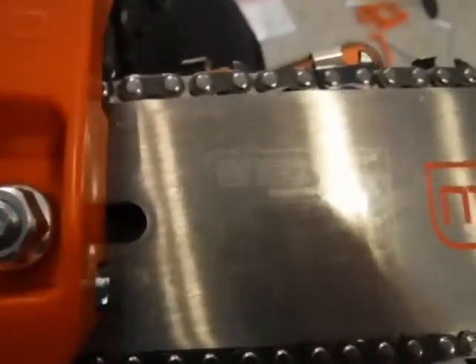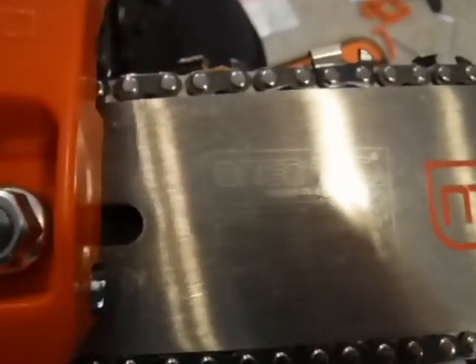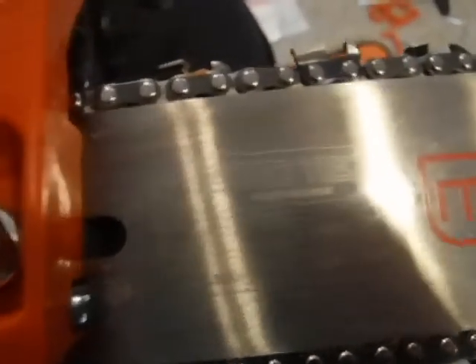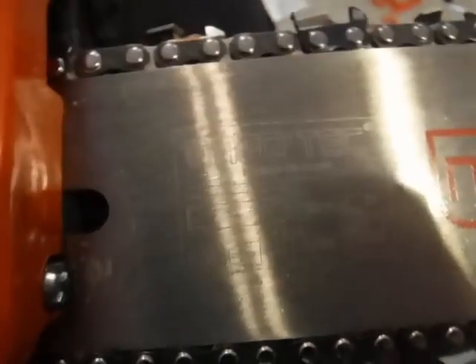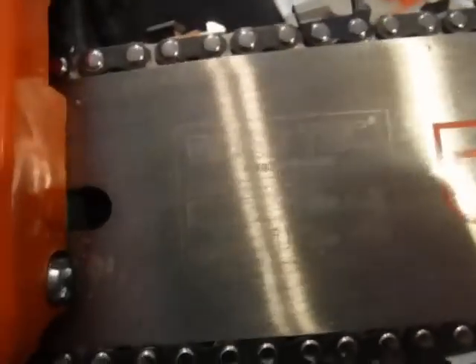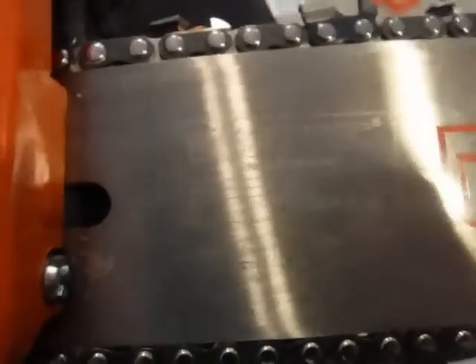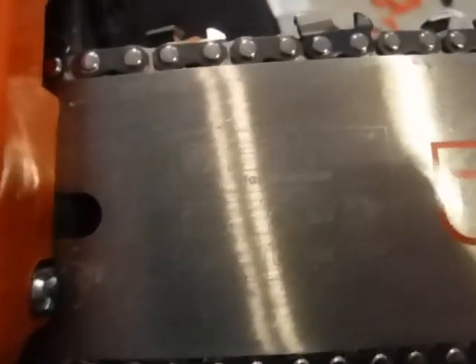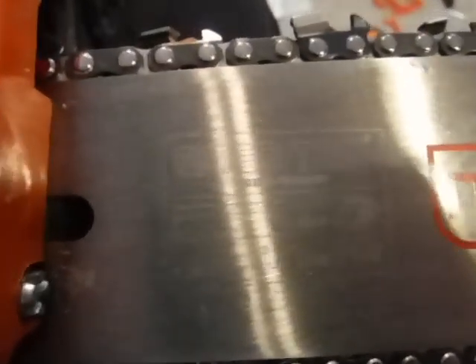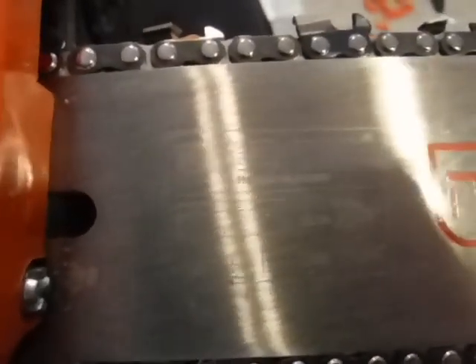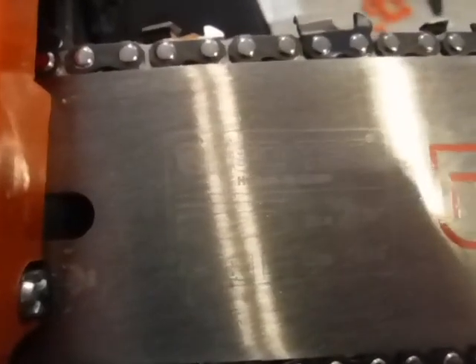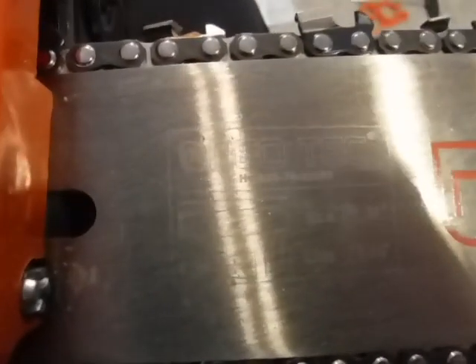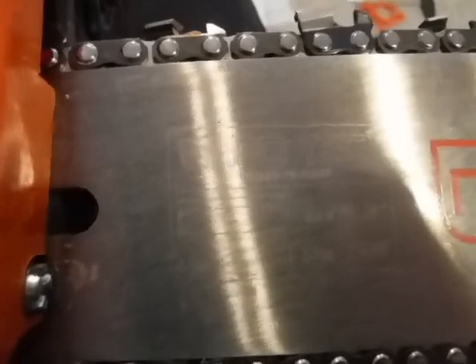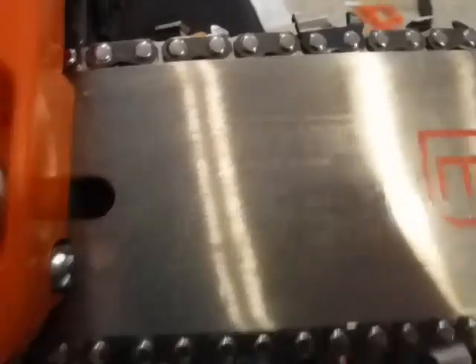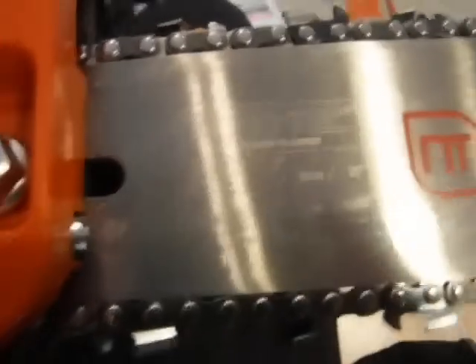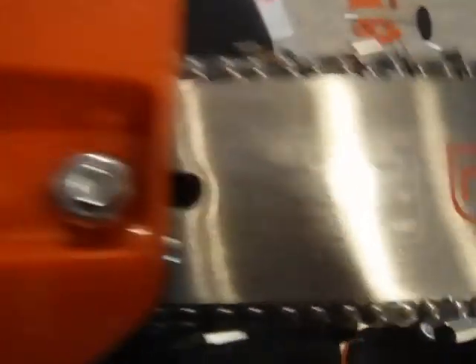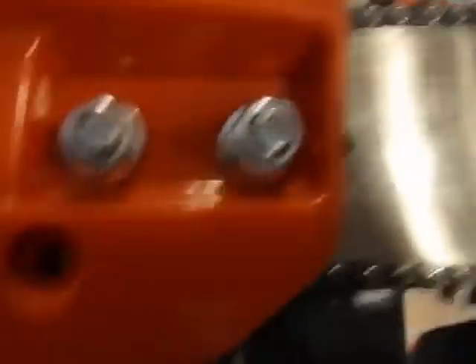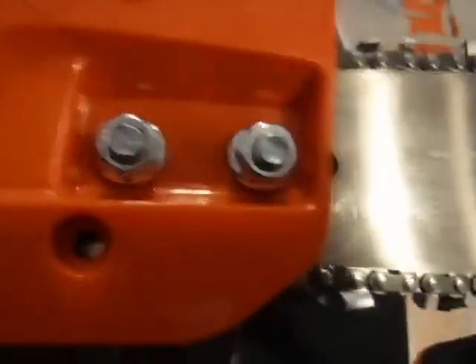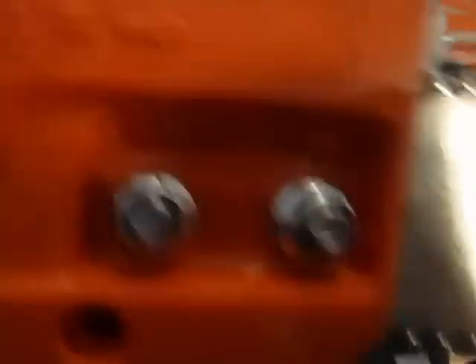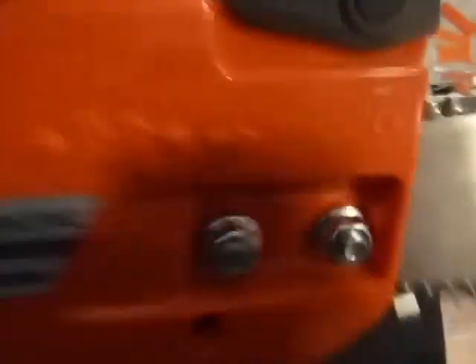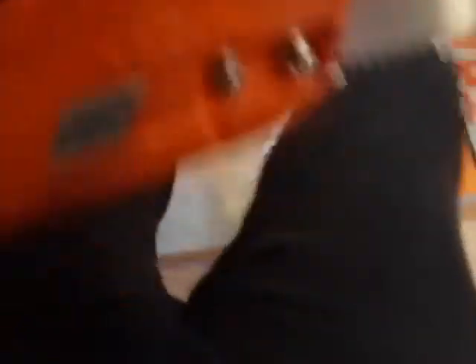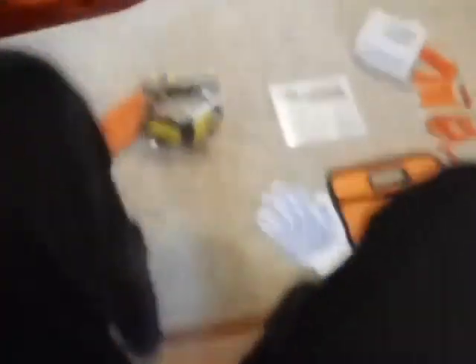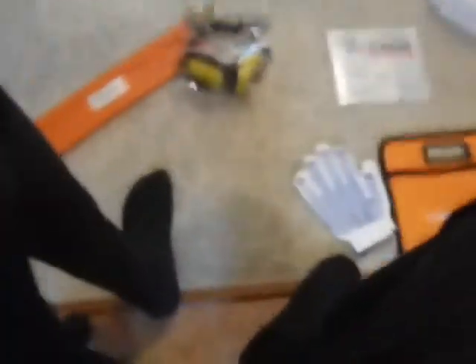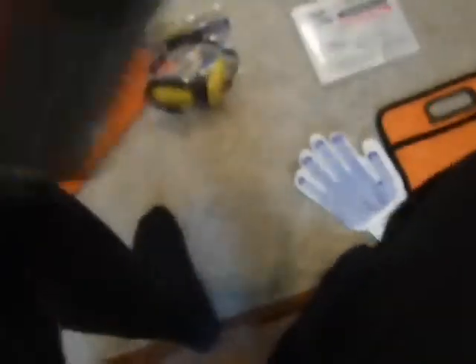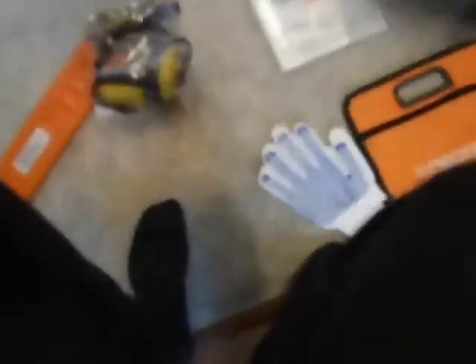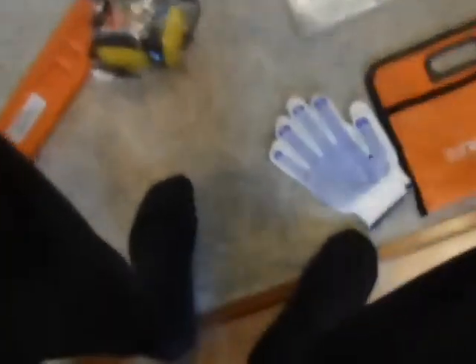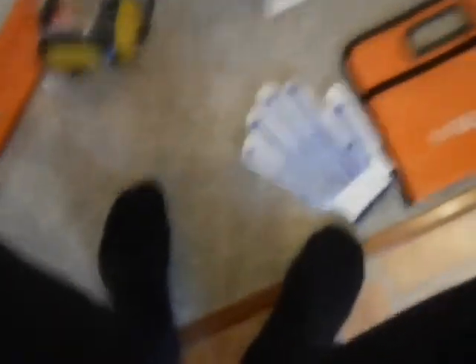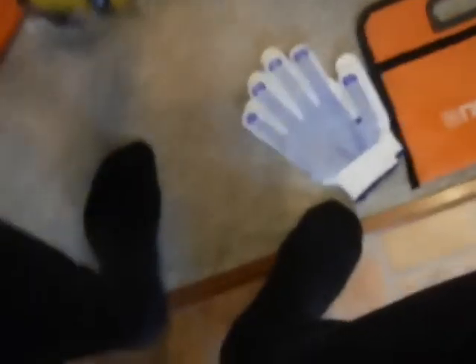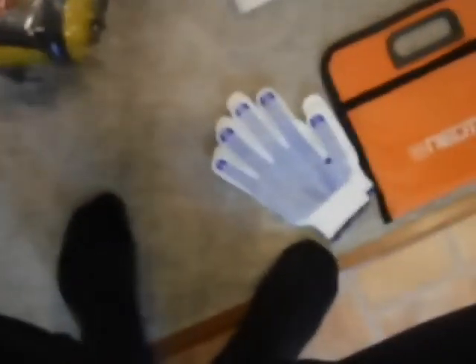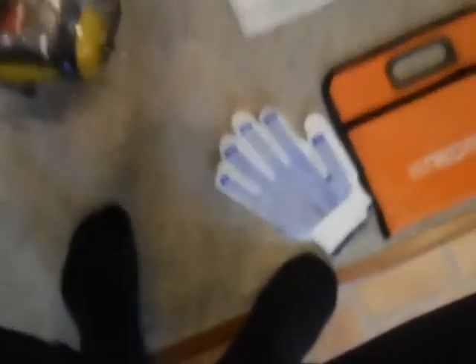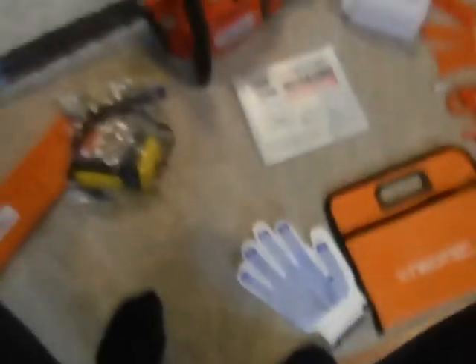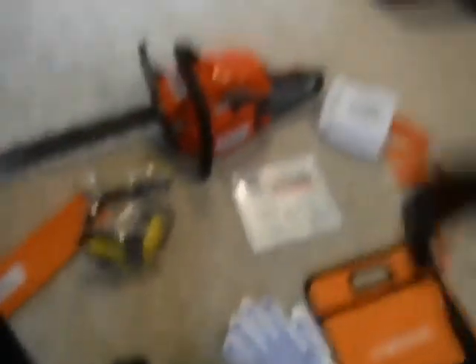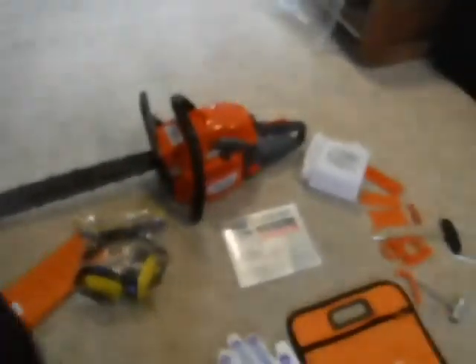You can see what it says on the bar for the chain size. This is LJ from Belly Acres, thanking you for taking a look.